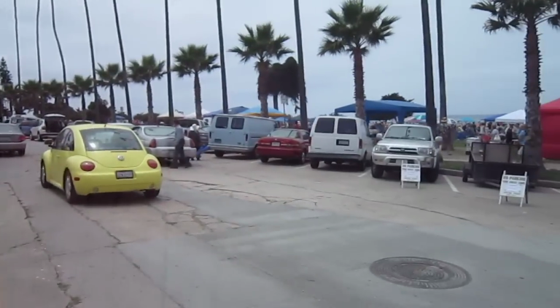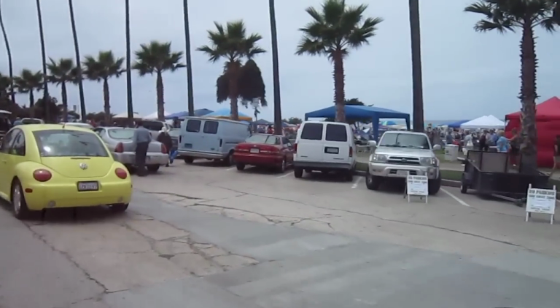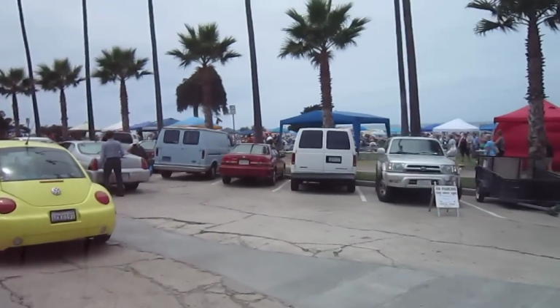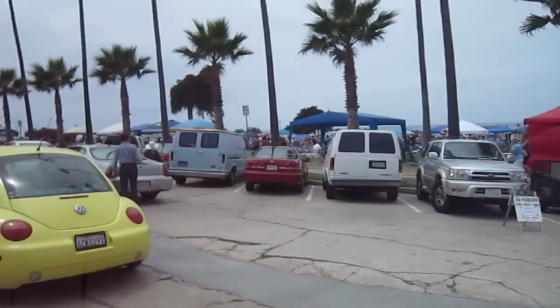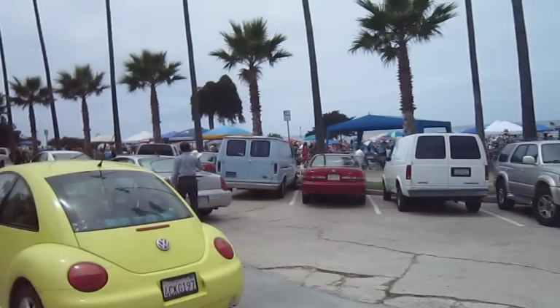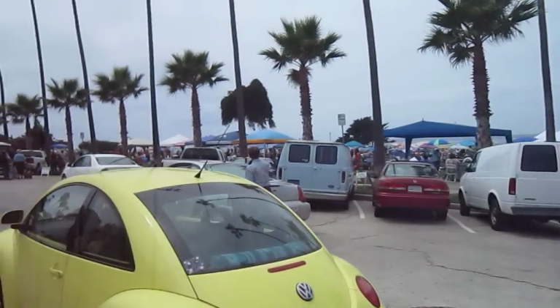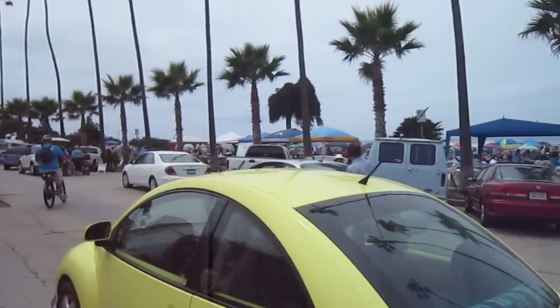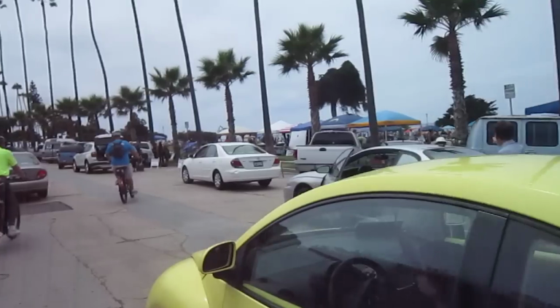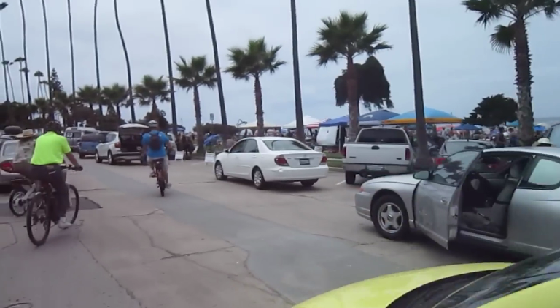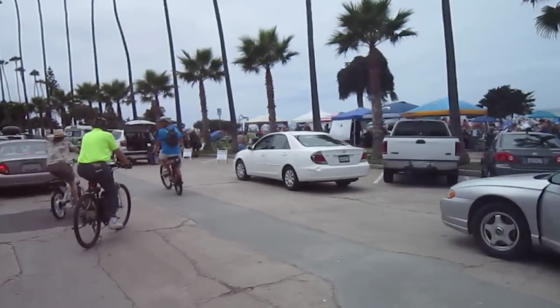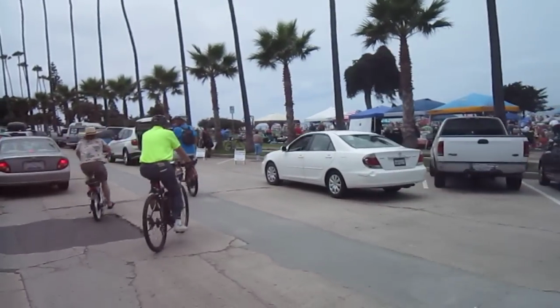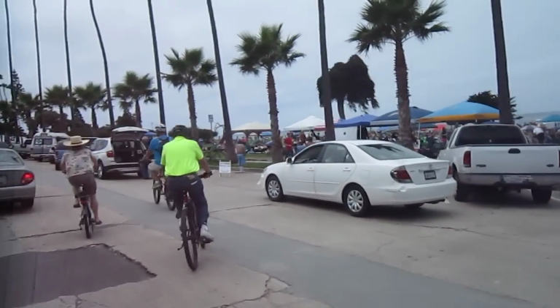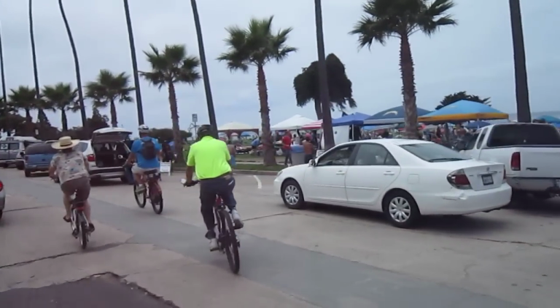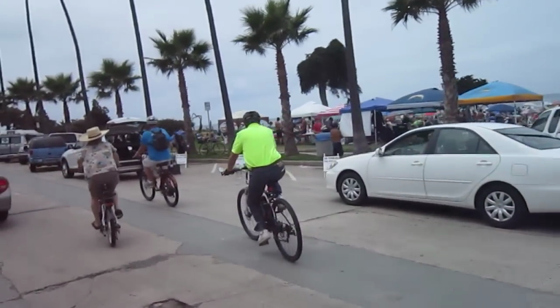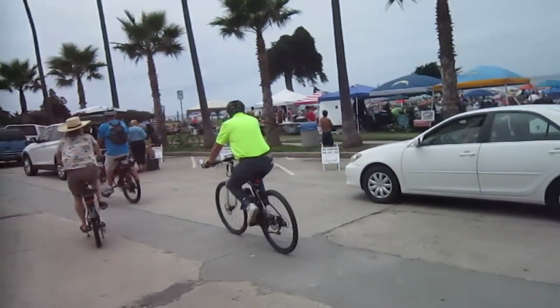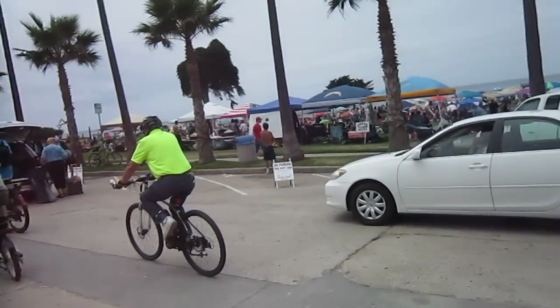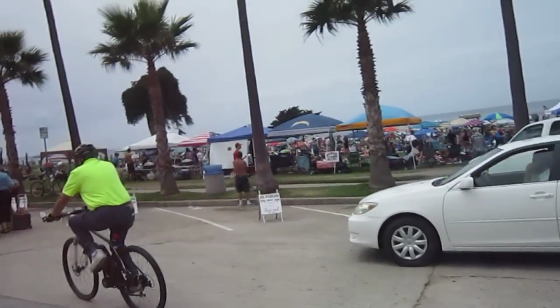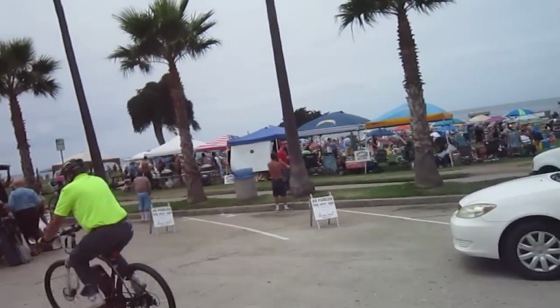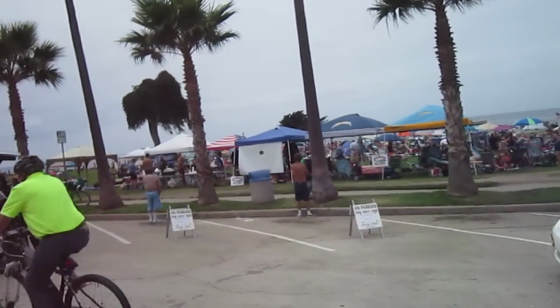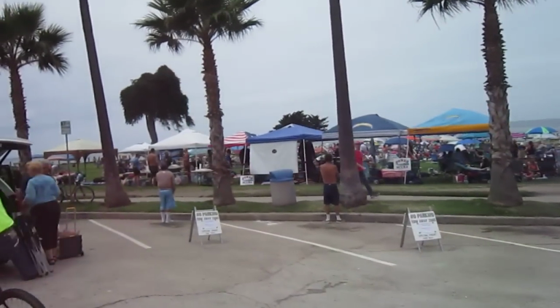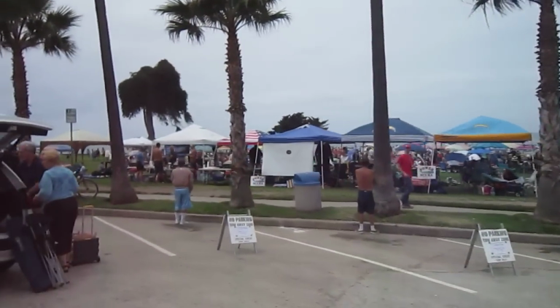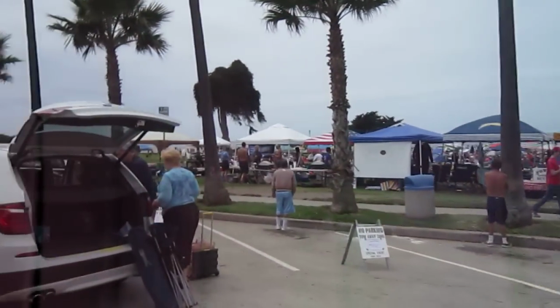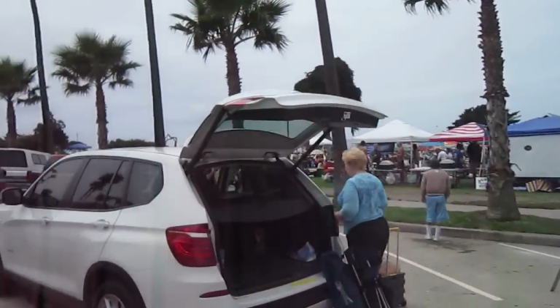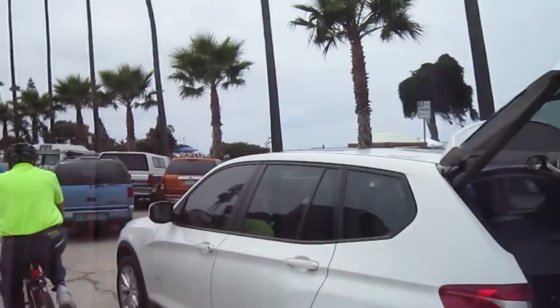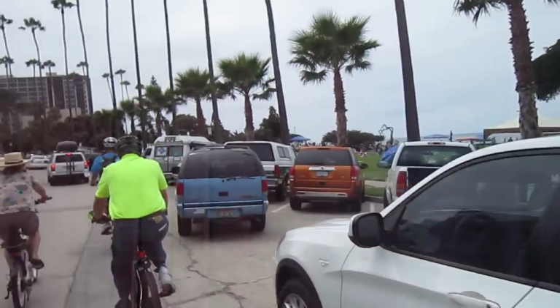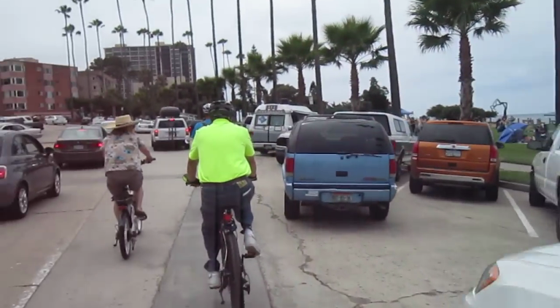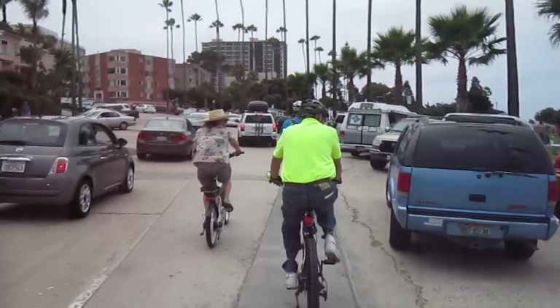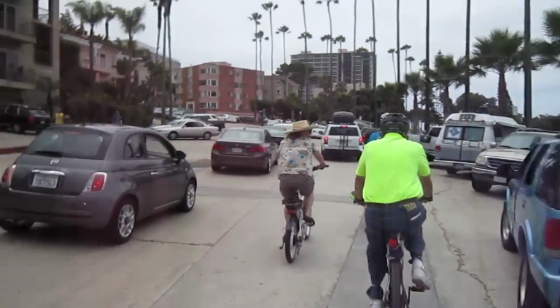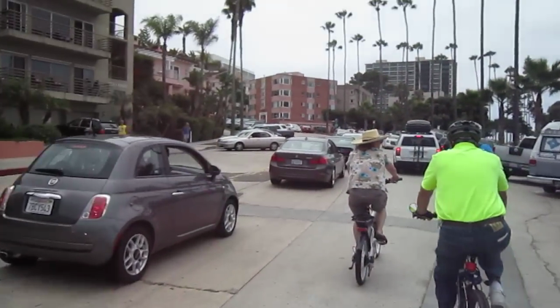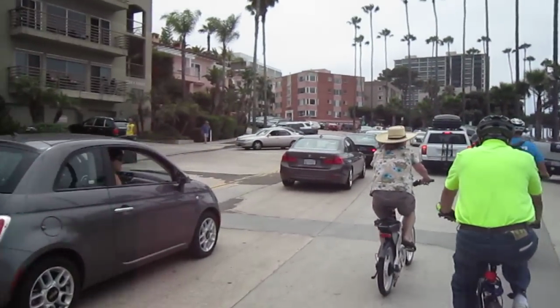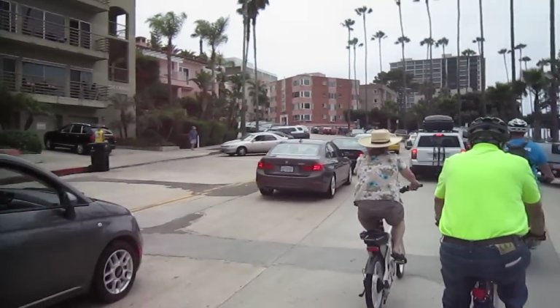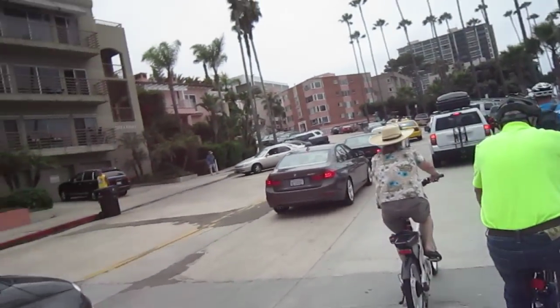Having a little street fair going on here, so that's pretty cool. The water's right there. Let me turn around so you can see the rest of the group riding right on my tail.